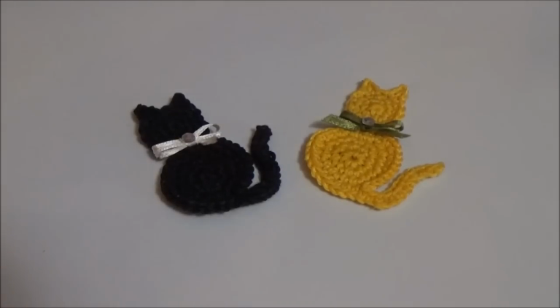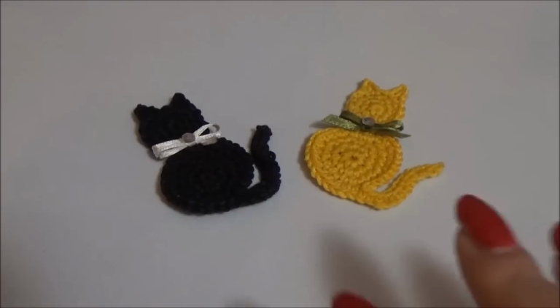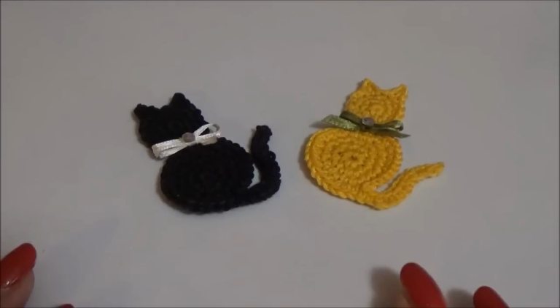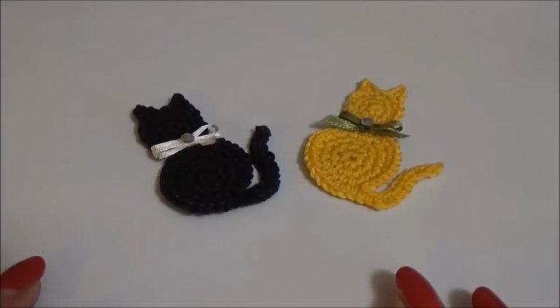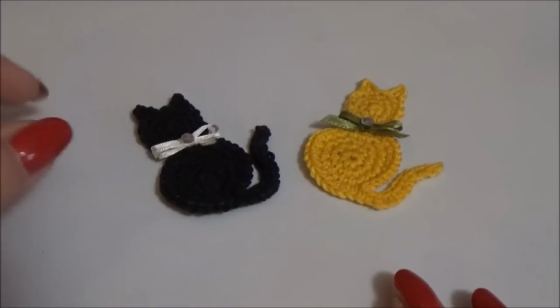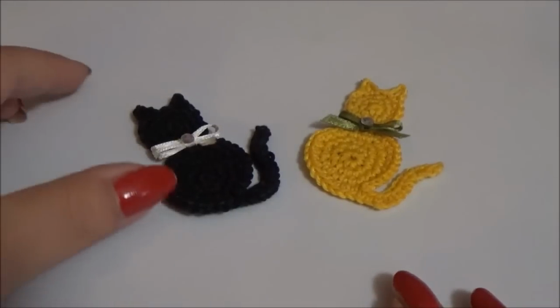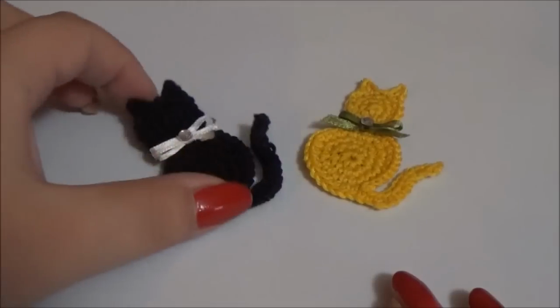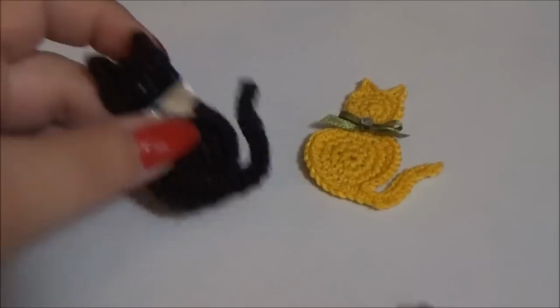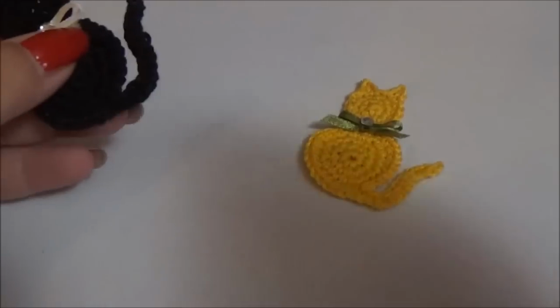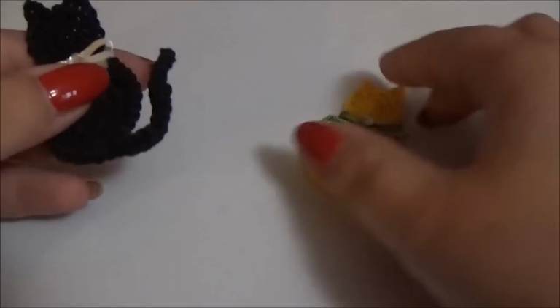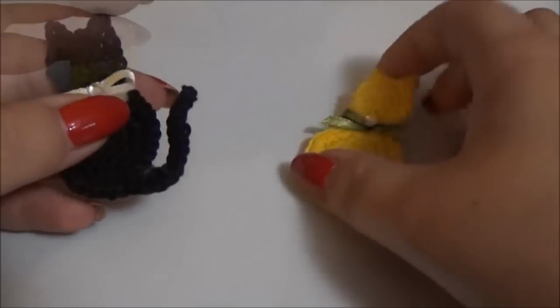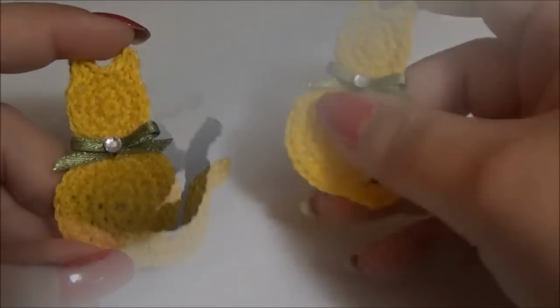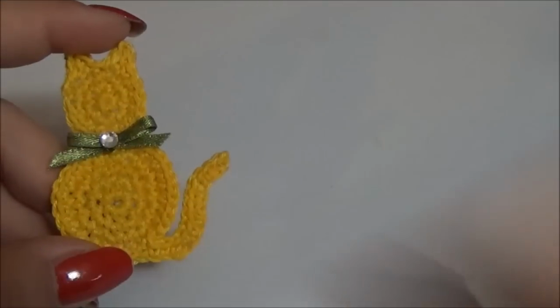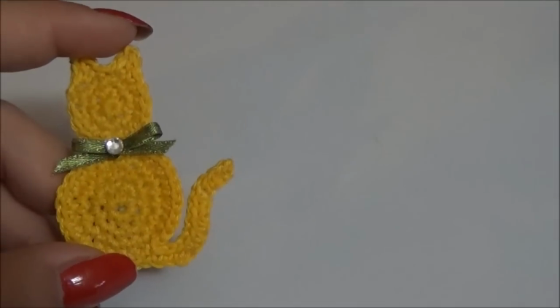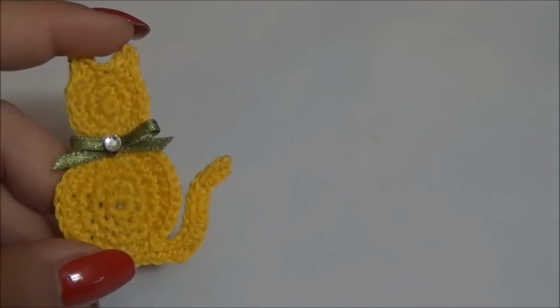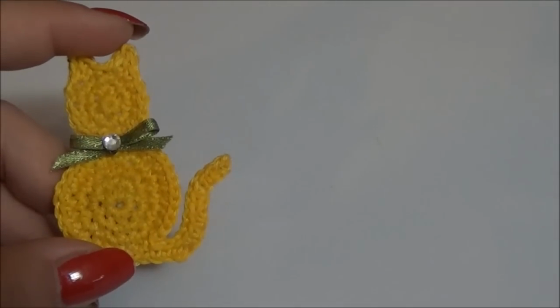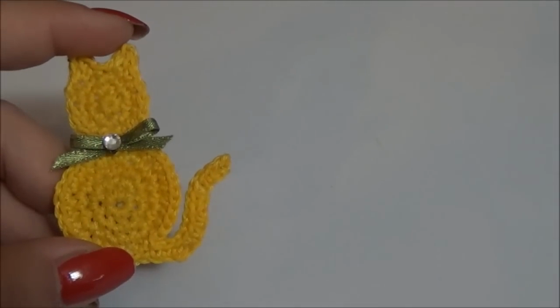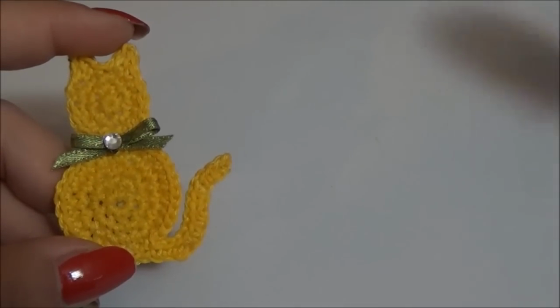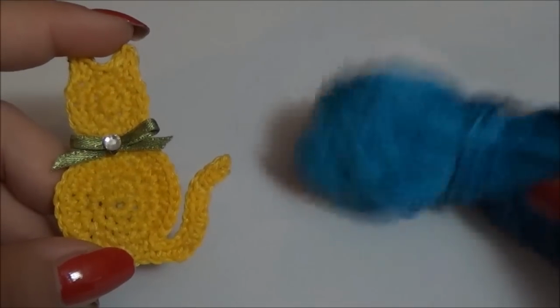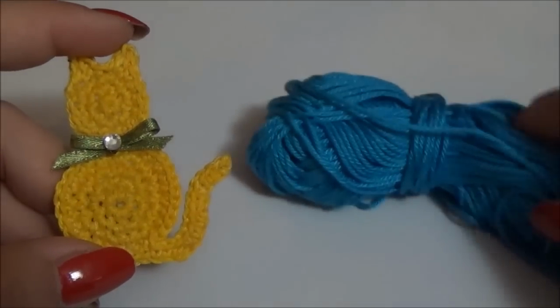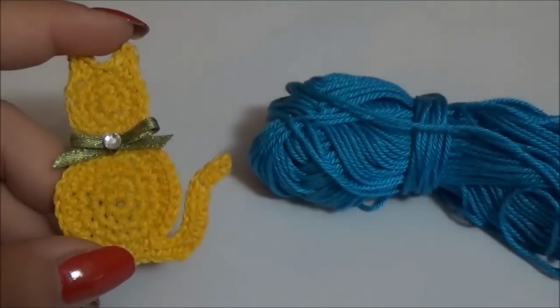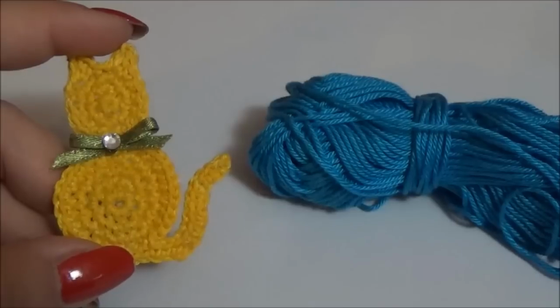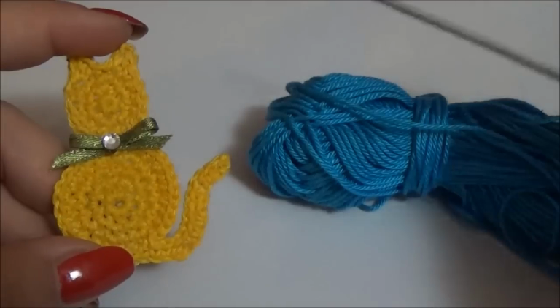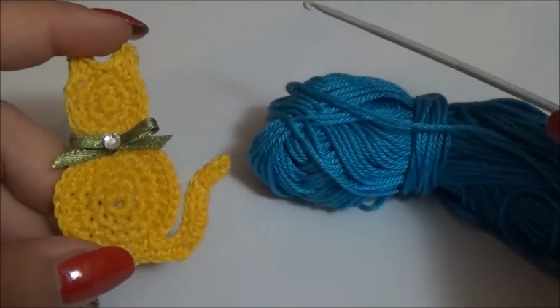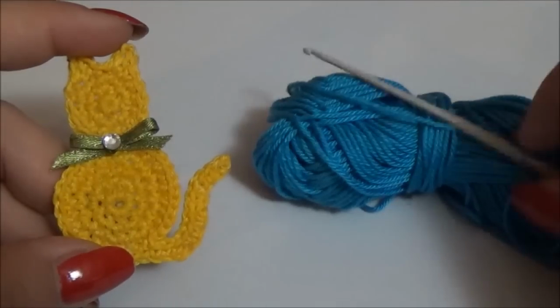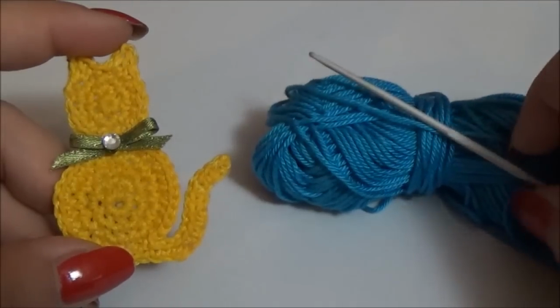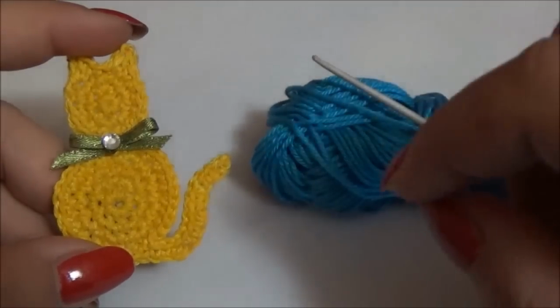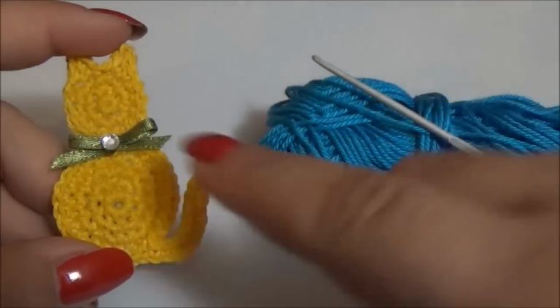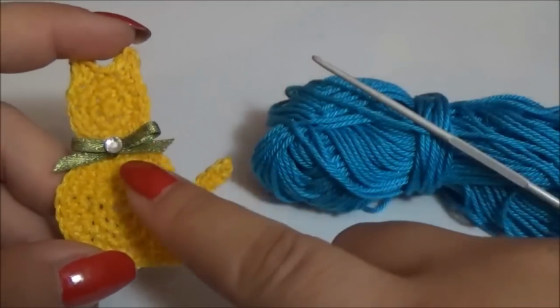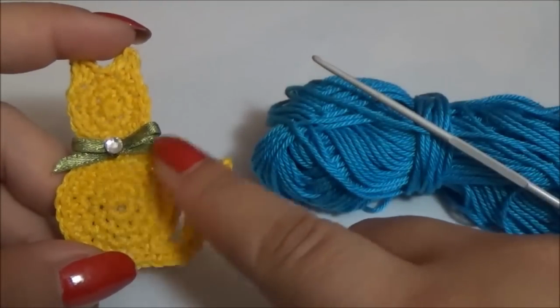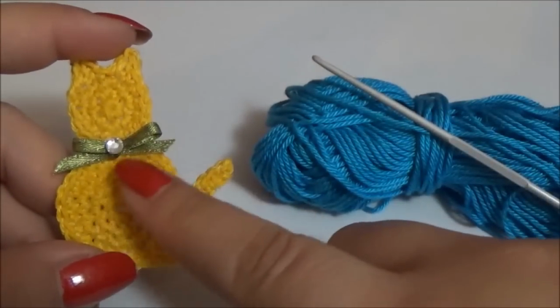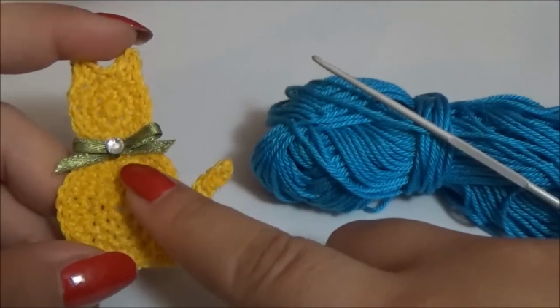Today I'm going to show you how to crochet this catapulte. To make this catapulte you just need thread, crochet hook, and if you like it, a ribbon to make a little bow.